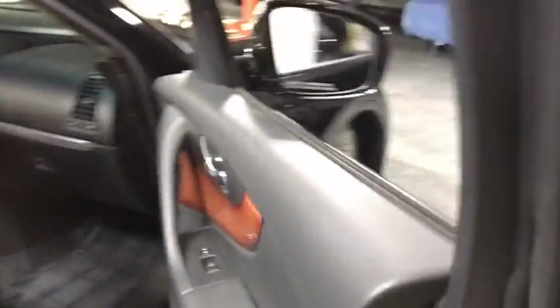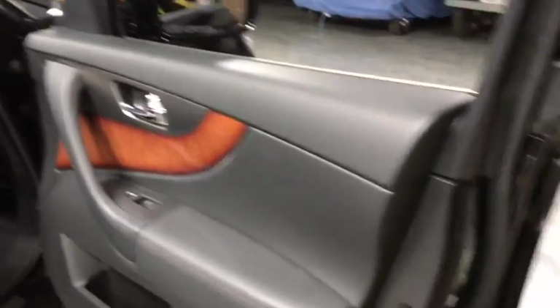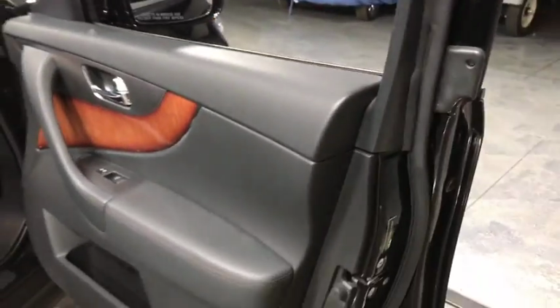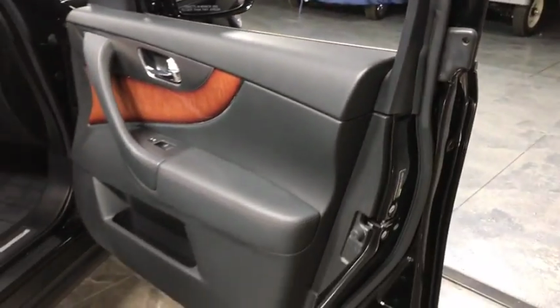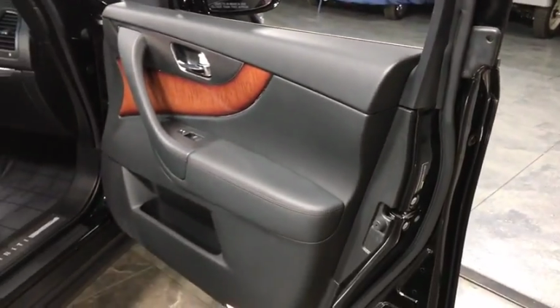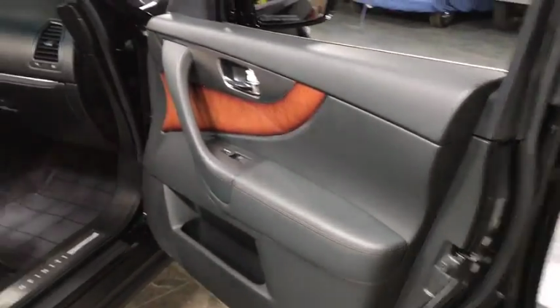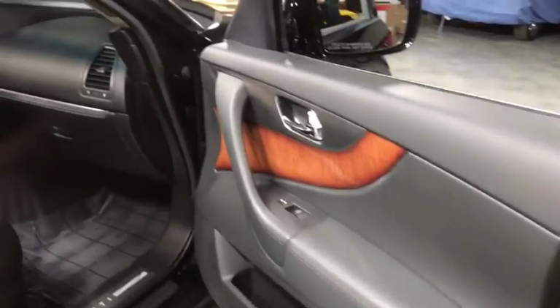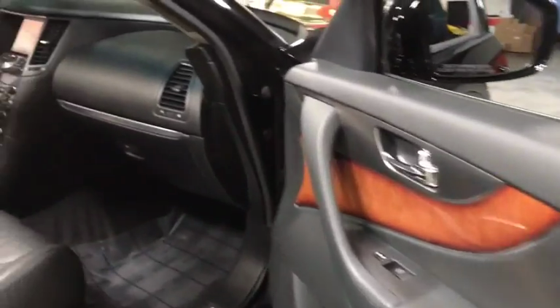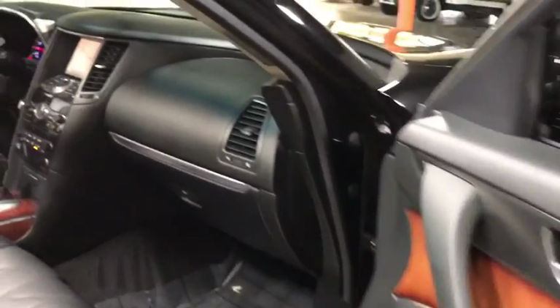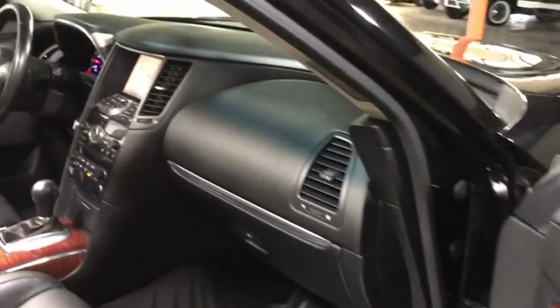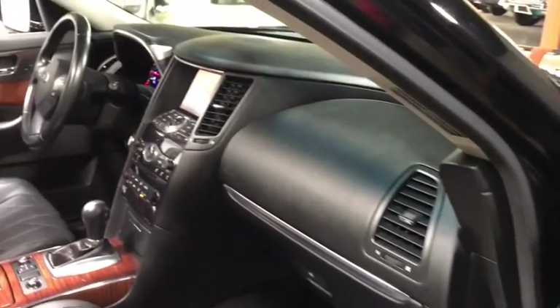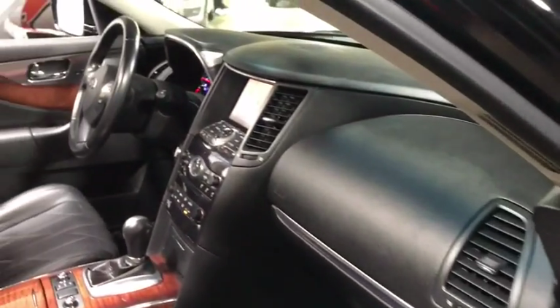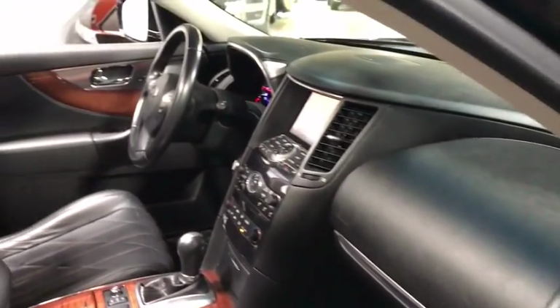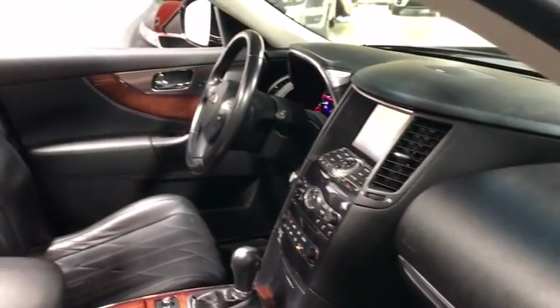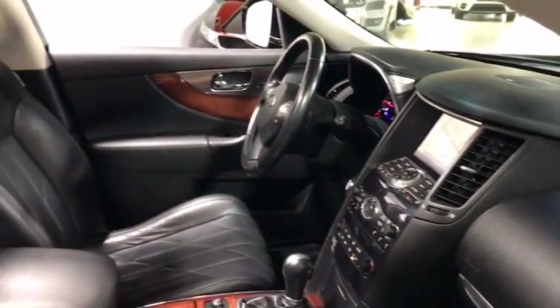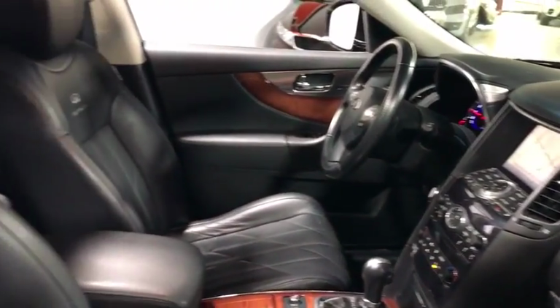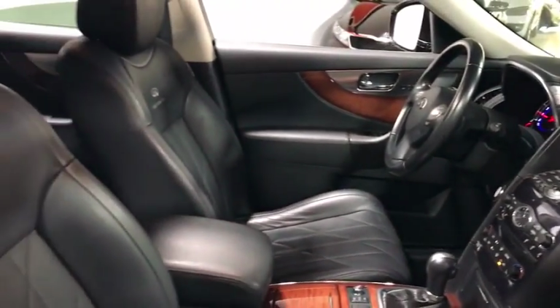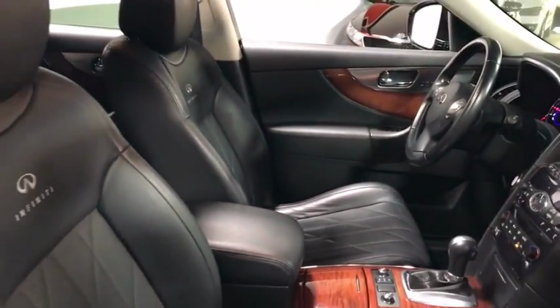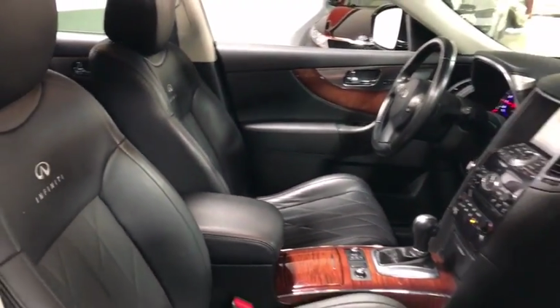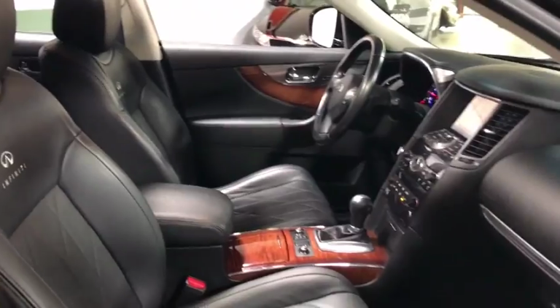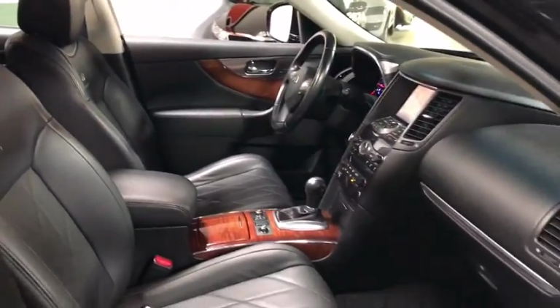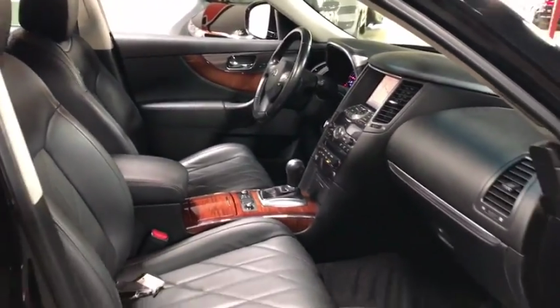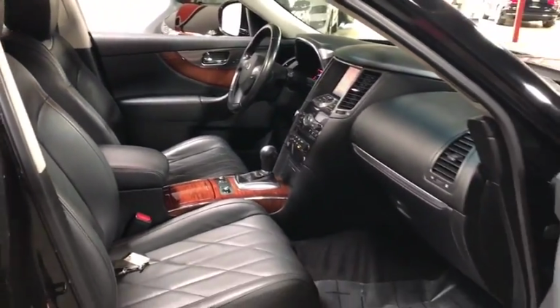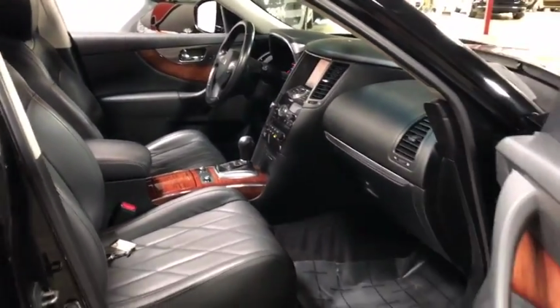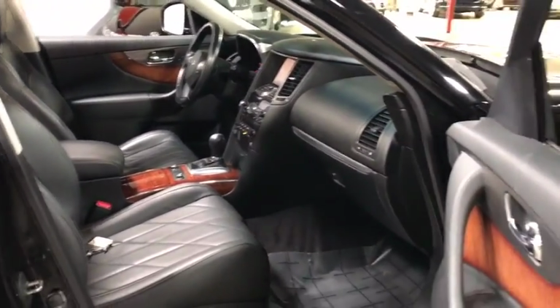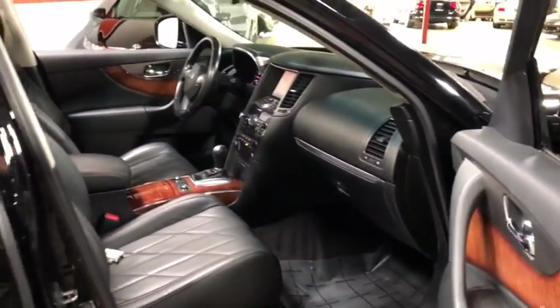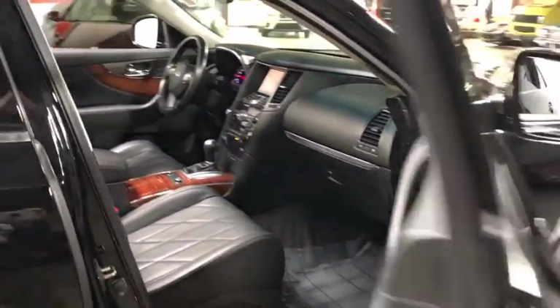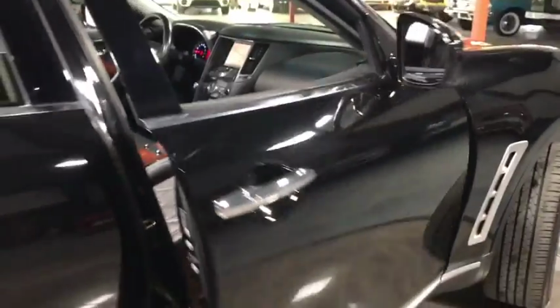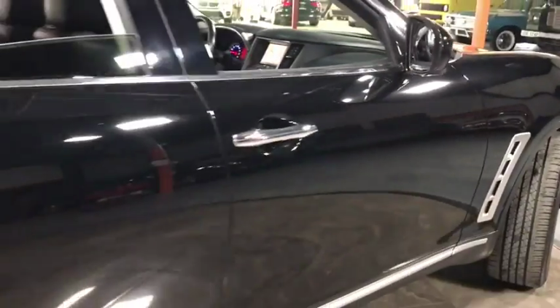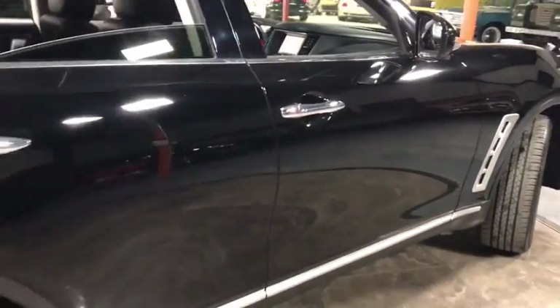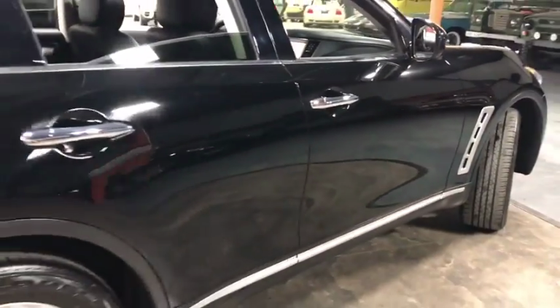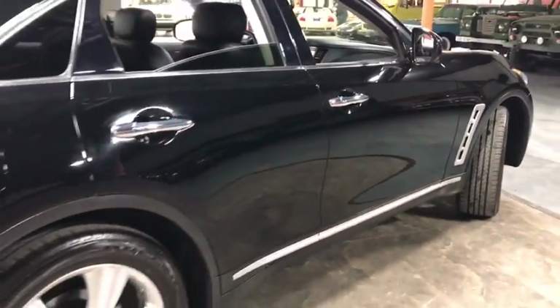Here are some of this vehicle's great options: backup camera, Bluetooth, leather-wrapped steering wheel, HomeLink garage door opener, auto-dimming rear-view mirror, cruise control, power door locks, trip computer, fog lights.